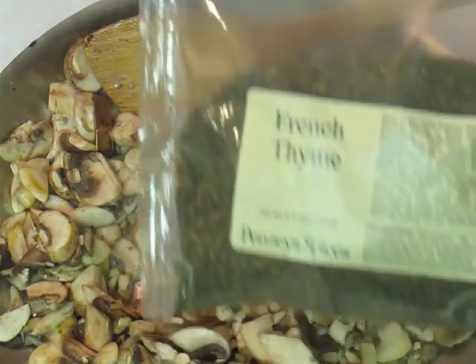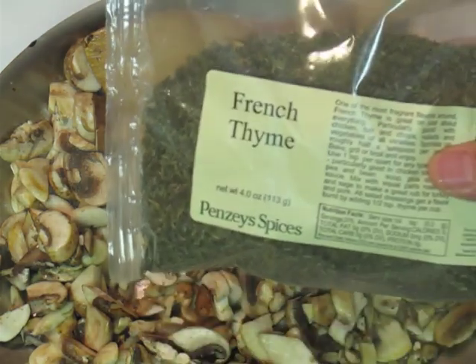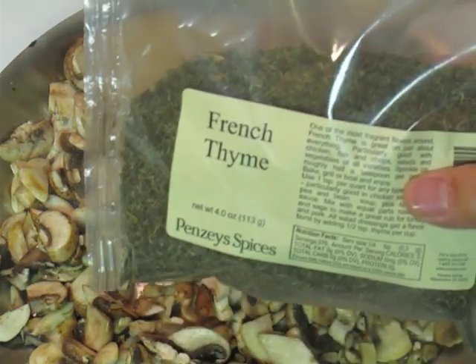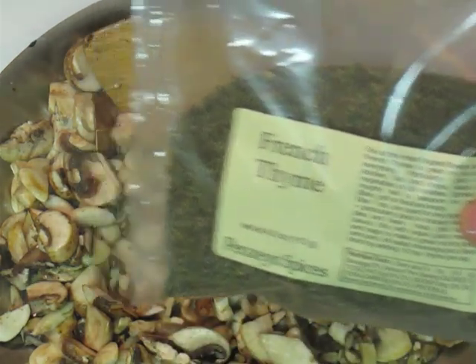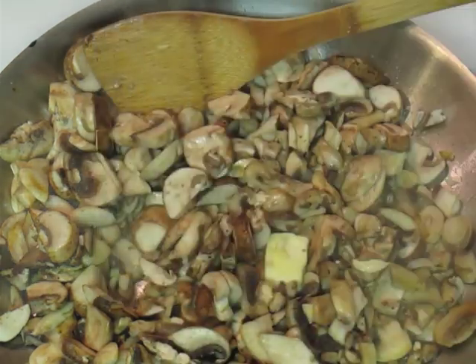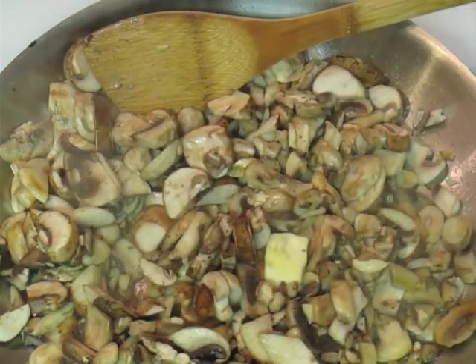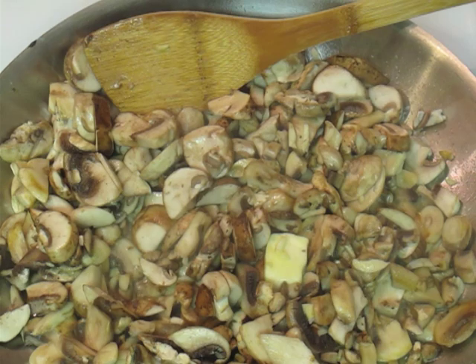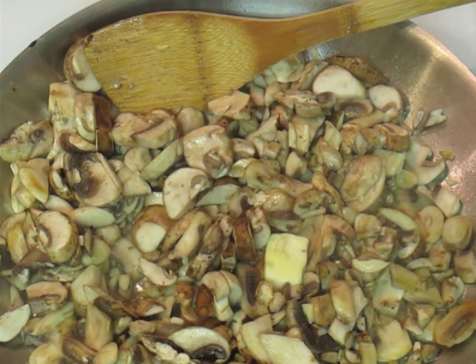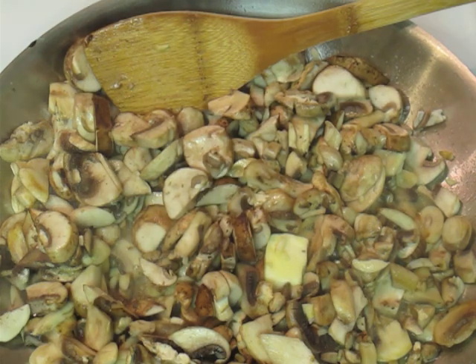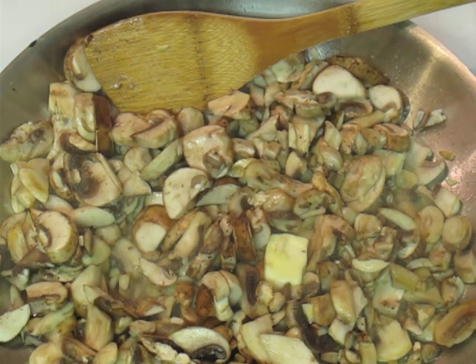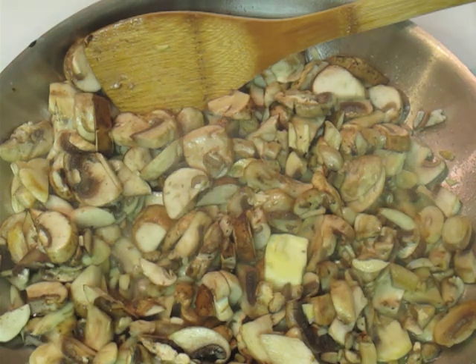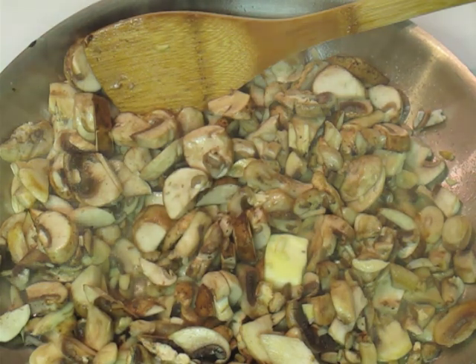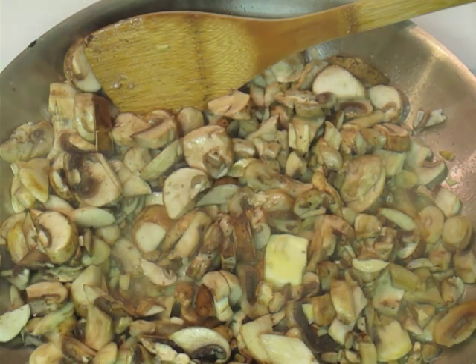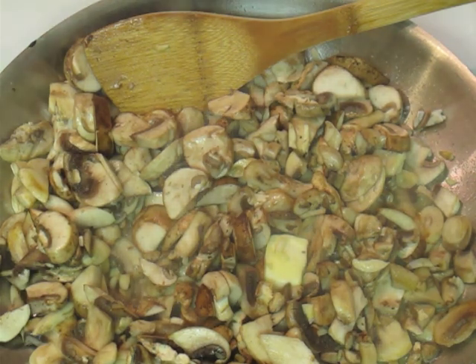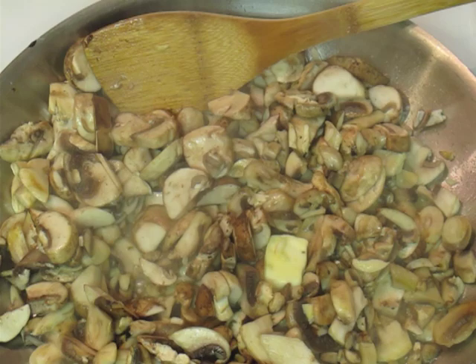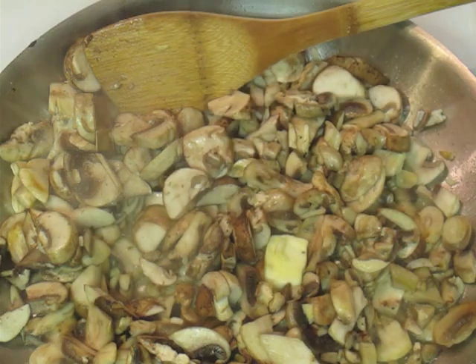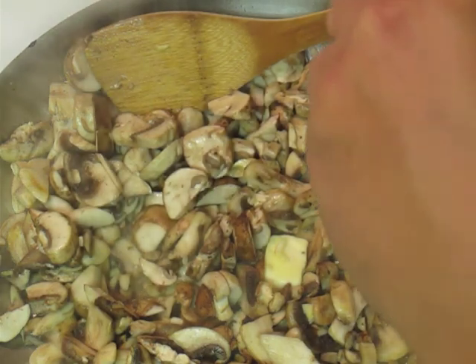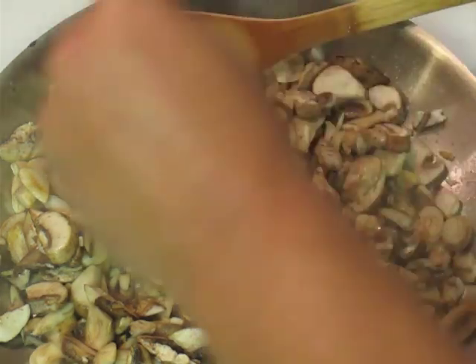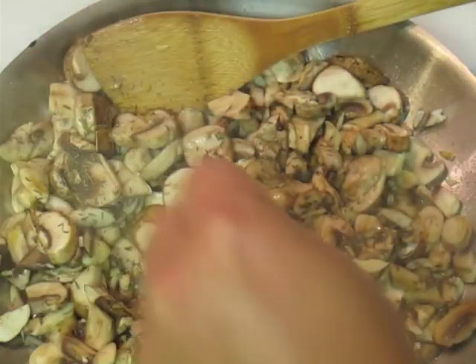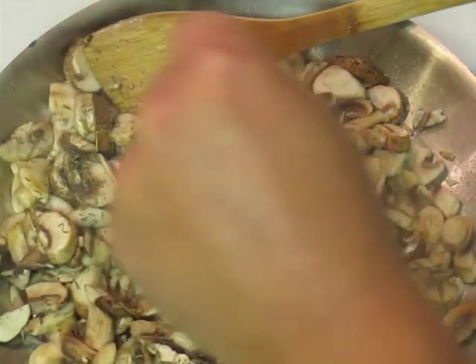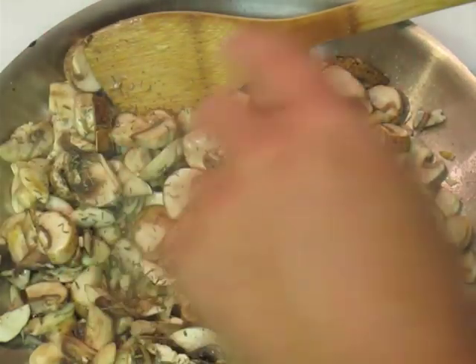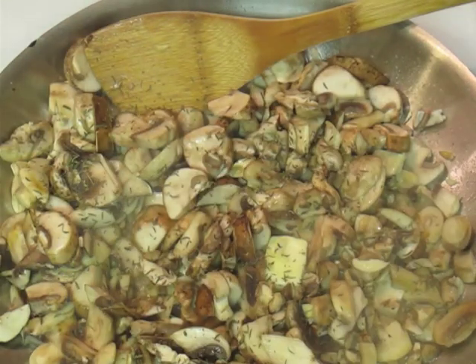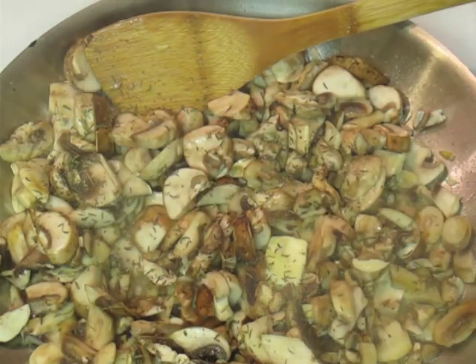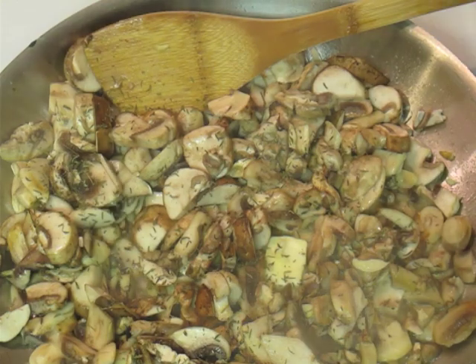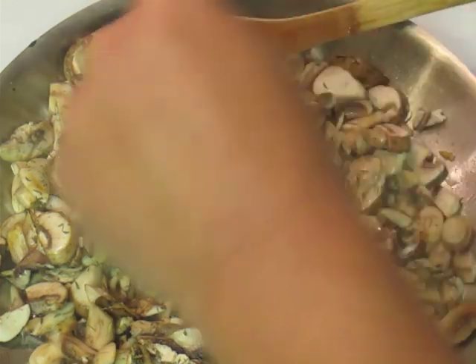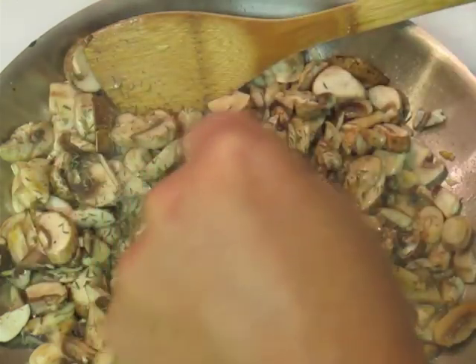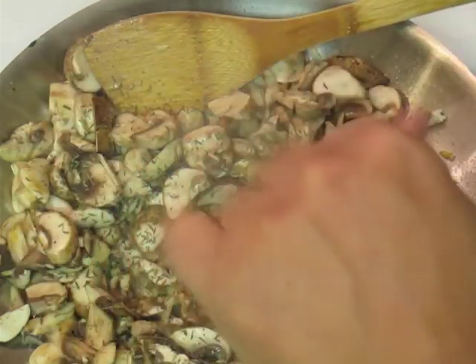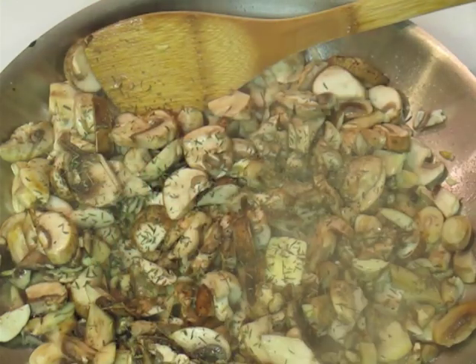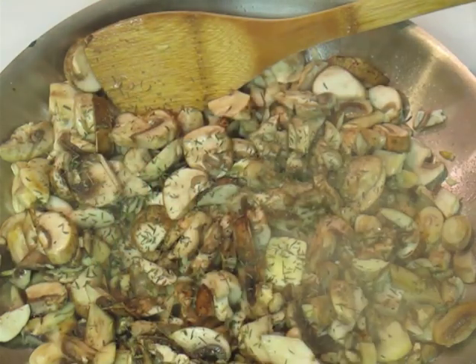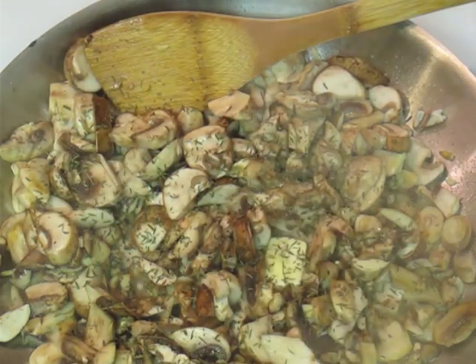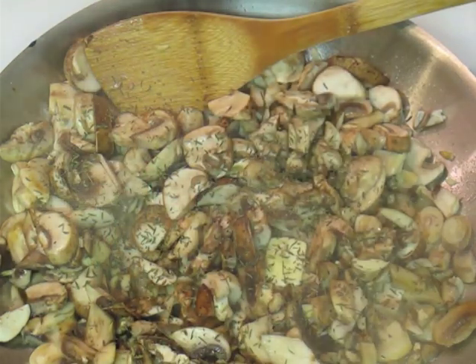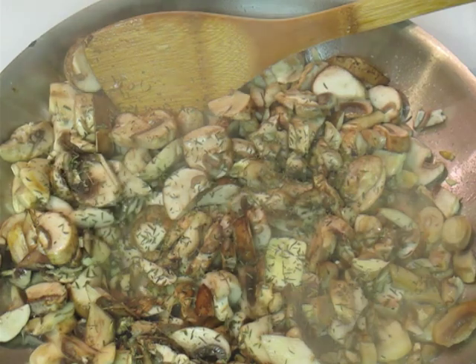Really the only thing other than salt and pepper, I'm going to put just a little bit of French thyme on here. We get ours from Penzey's — it's my favorite spice place. I highly suggest you give them a try if you never have. Really good prices, amazingly inexpensive.